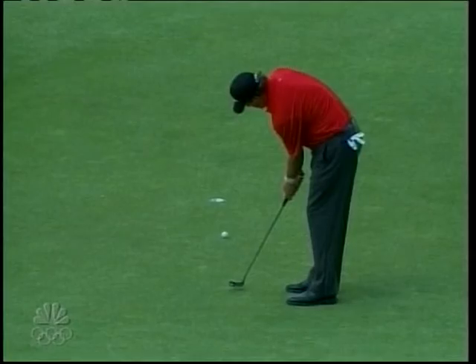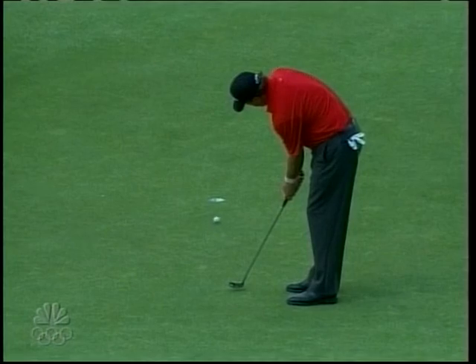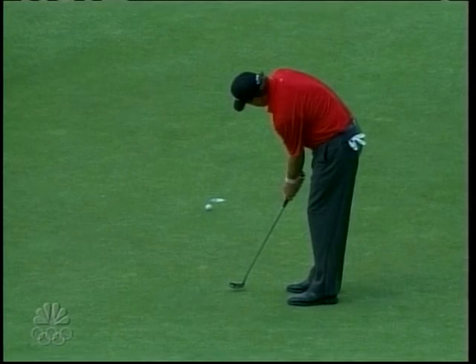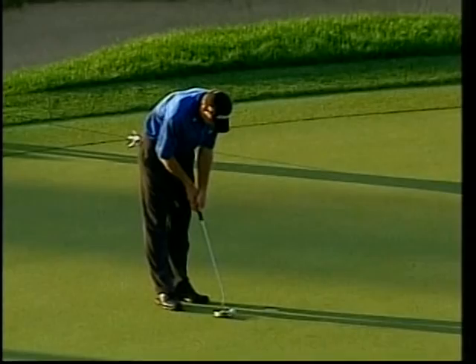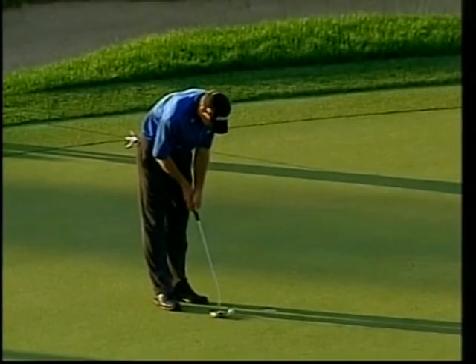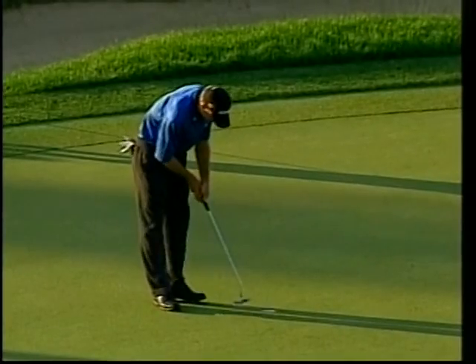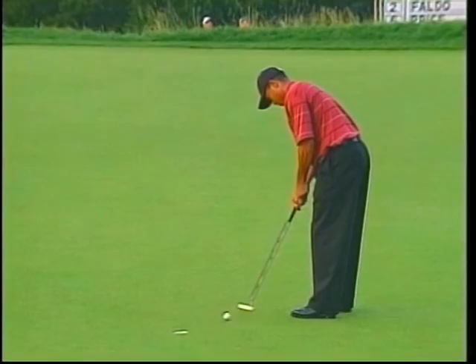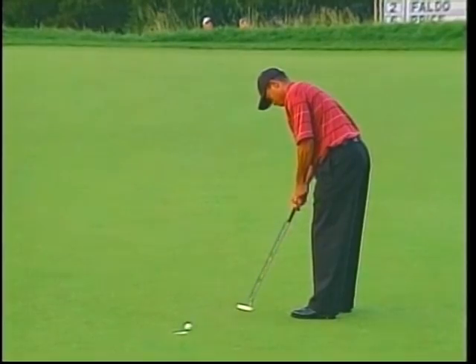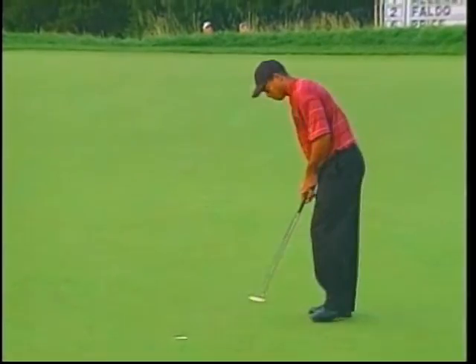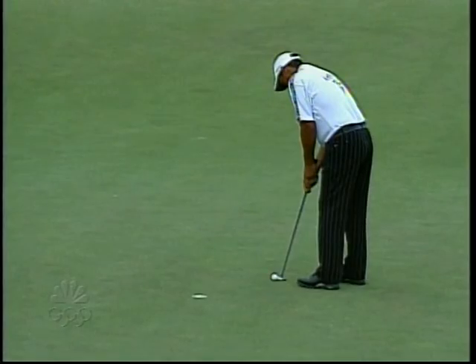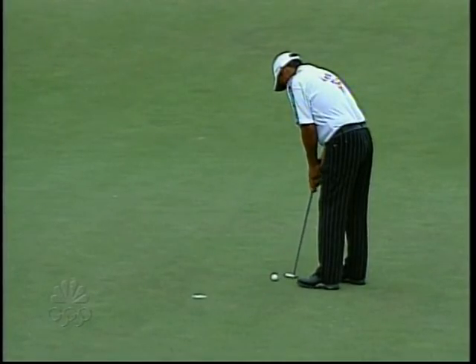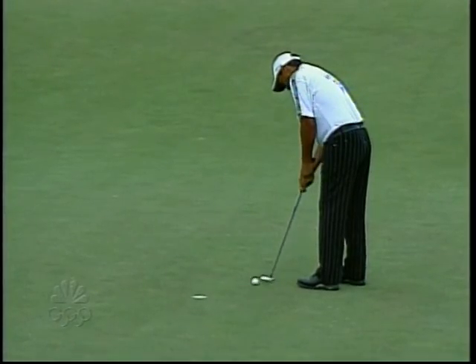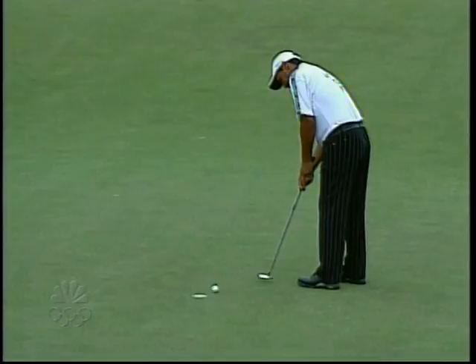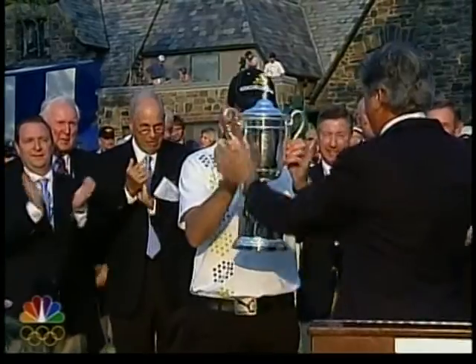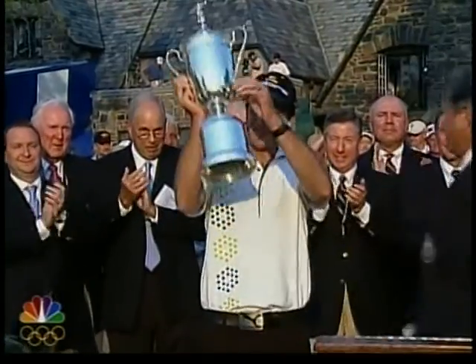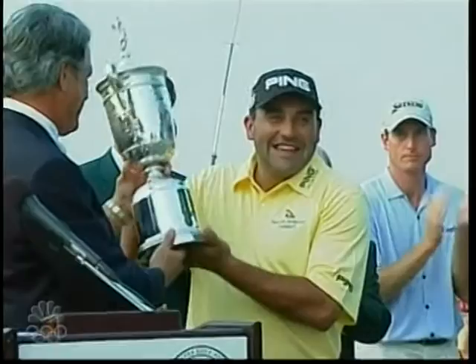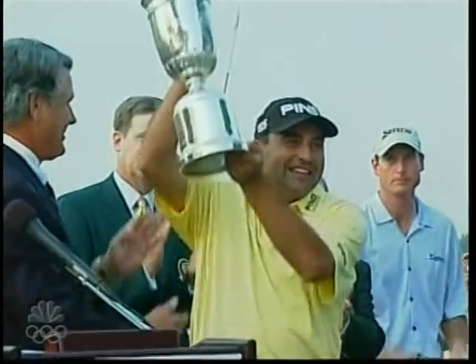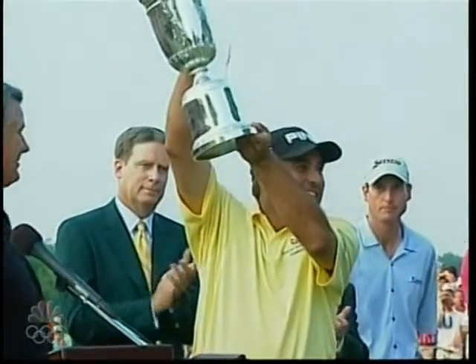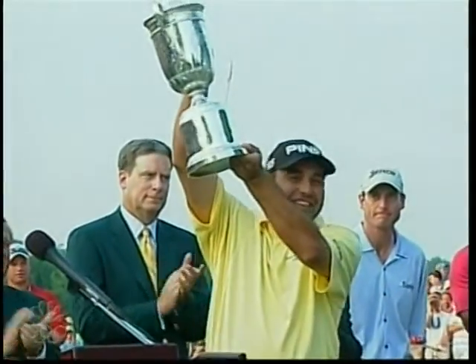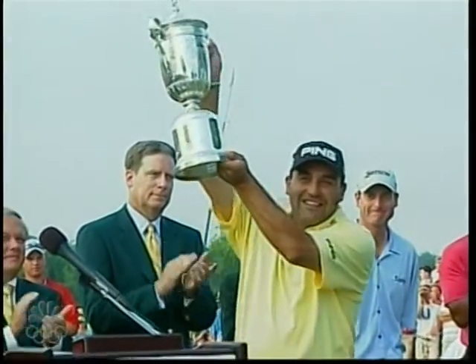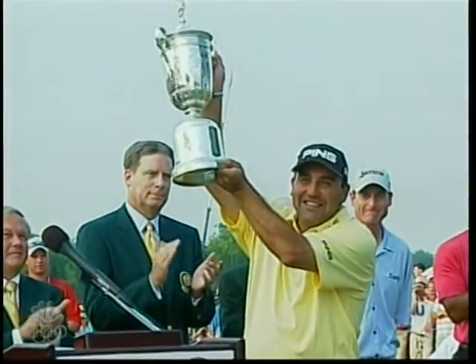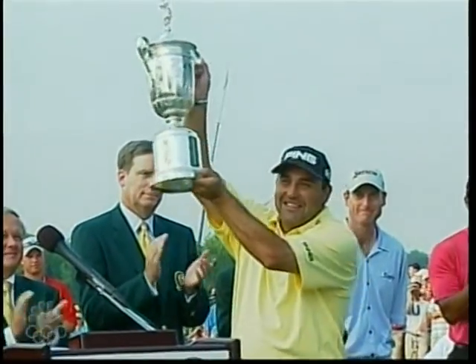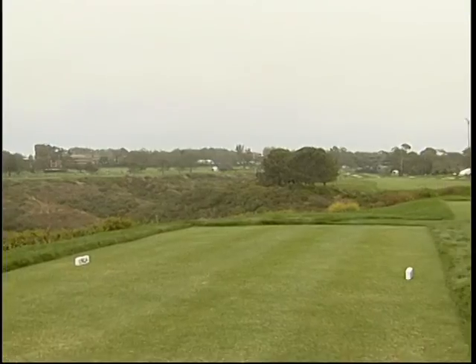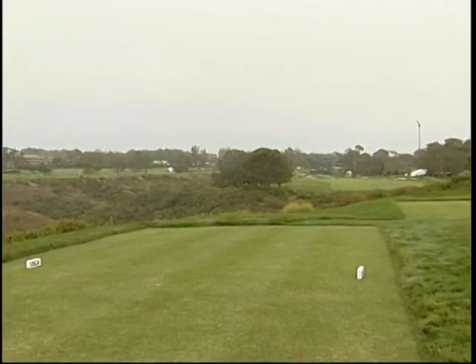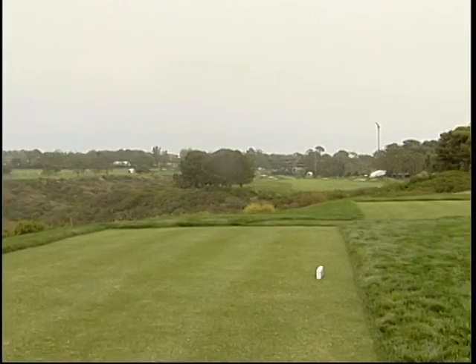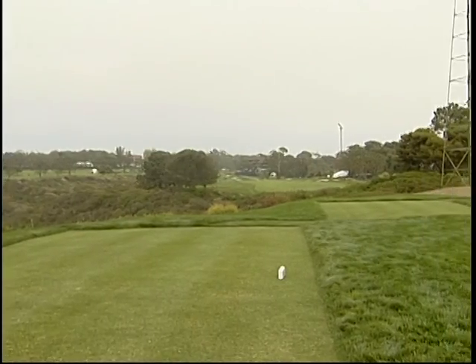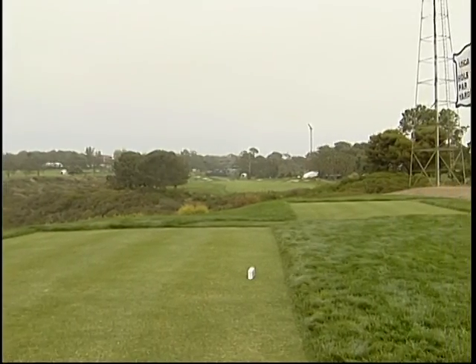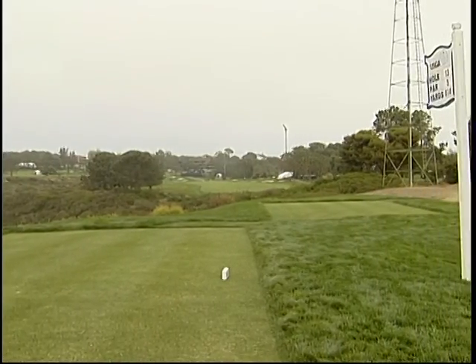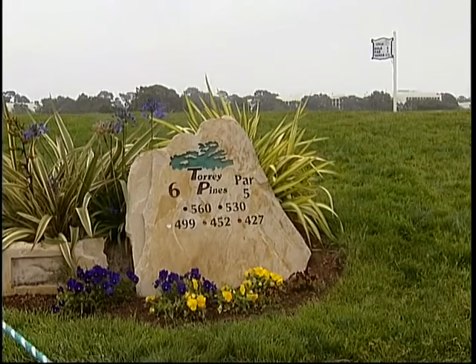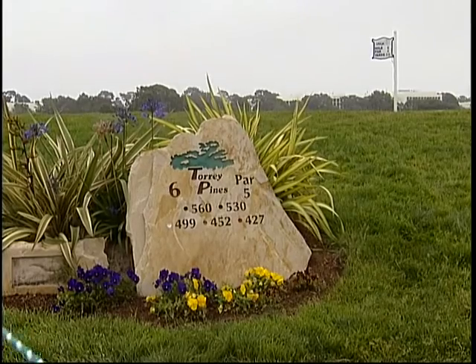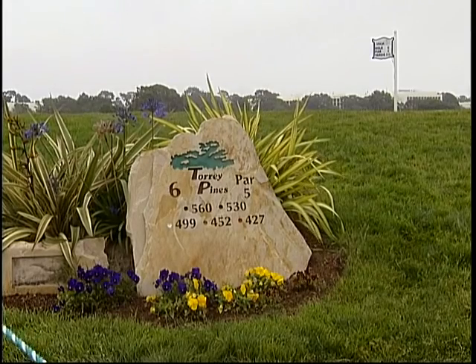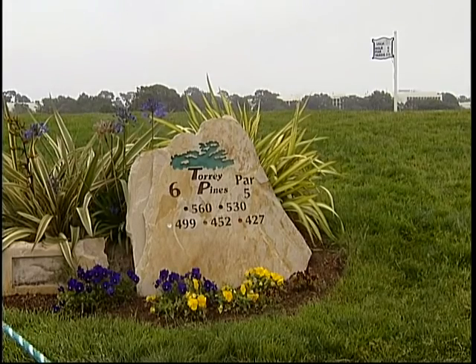In the last six U.S. Opens, only seven players have managed to finish the championship under par. In the last two years, the winning score was plus five. But it appears the USGA has finally got it right this year at Torrey Pines.